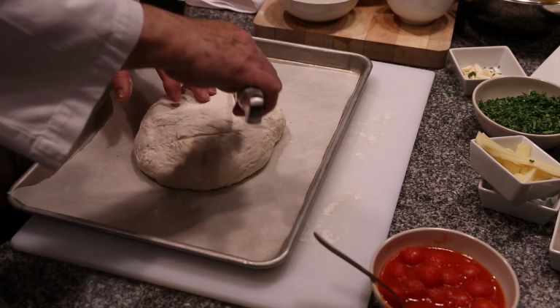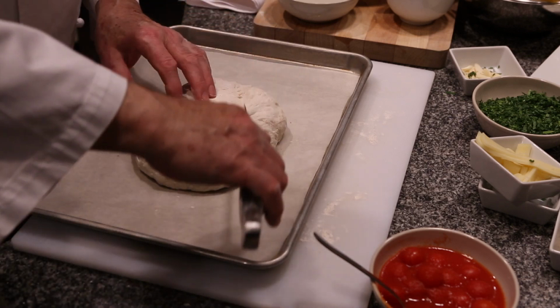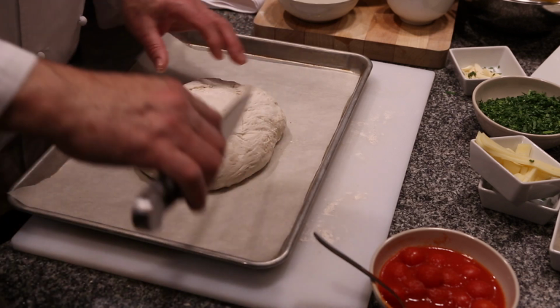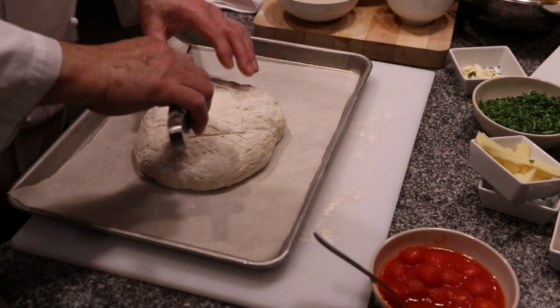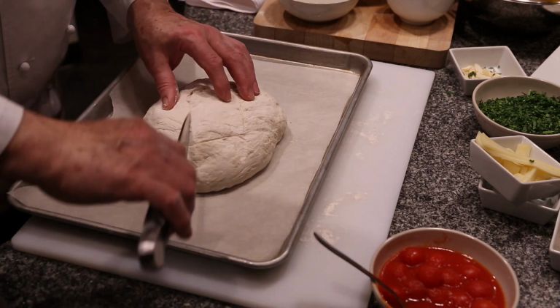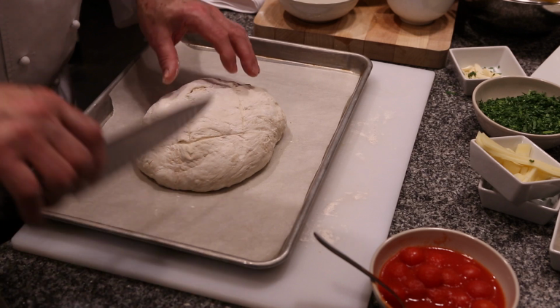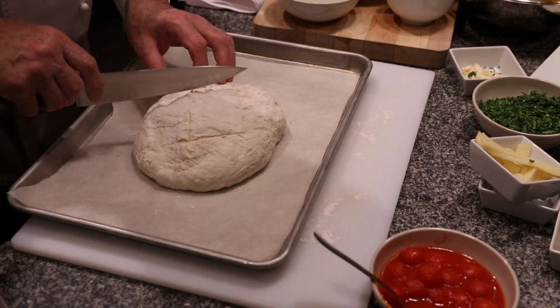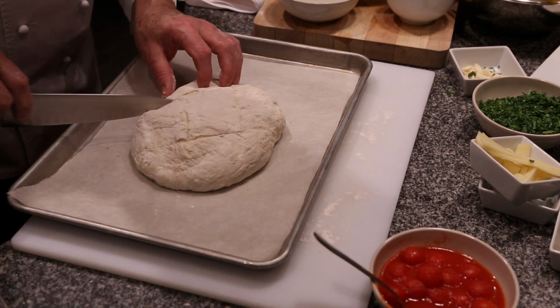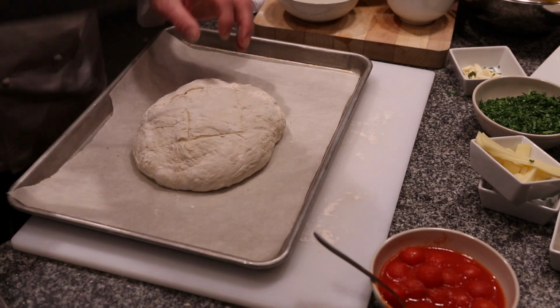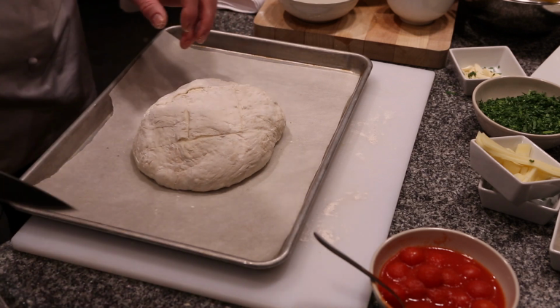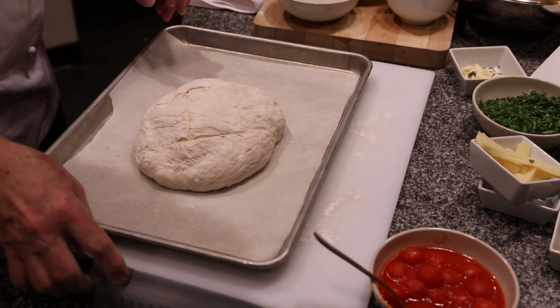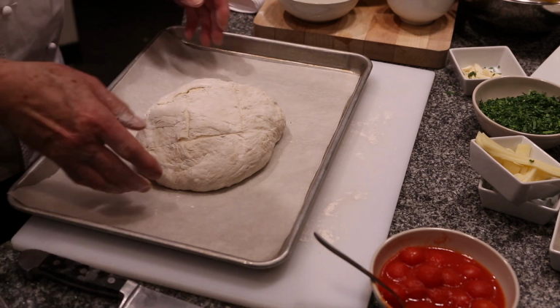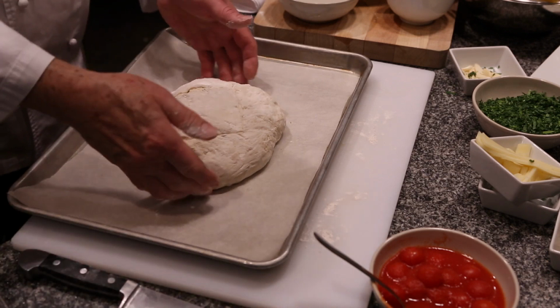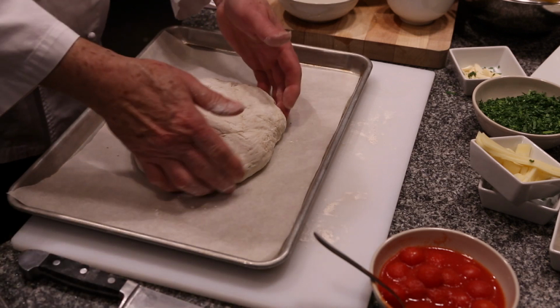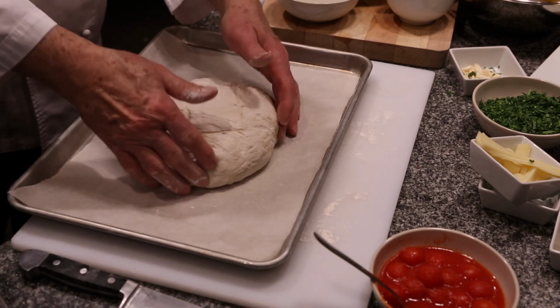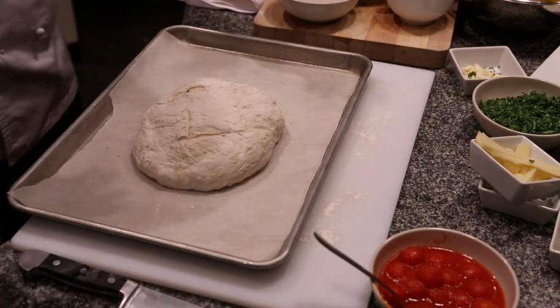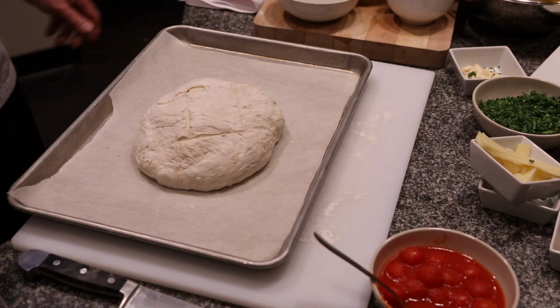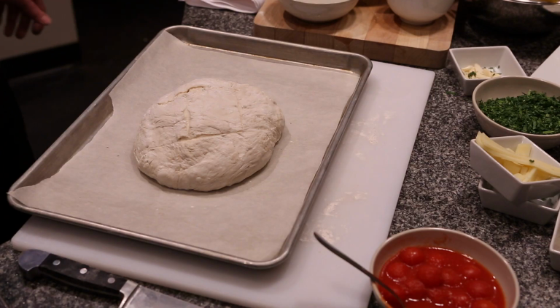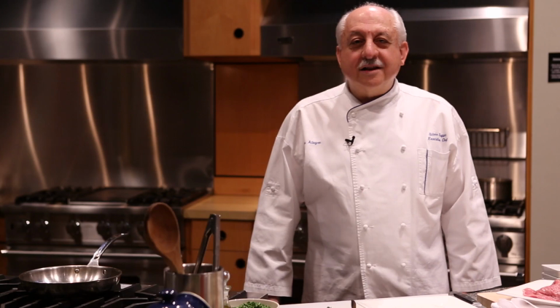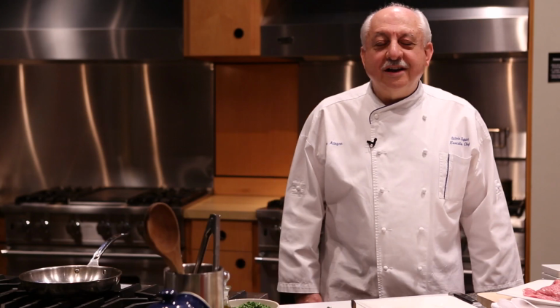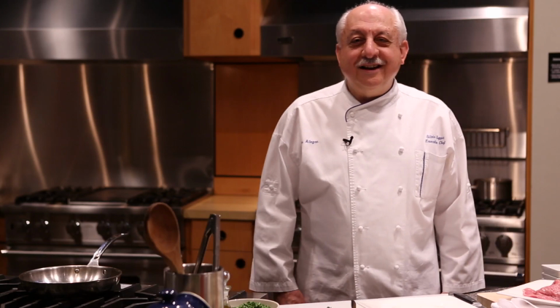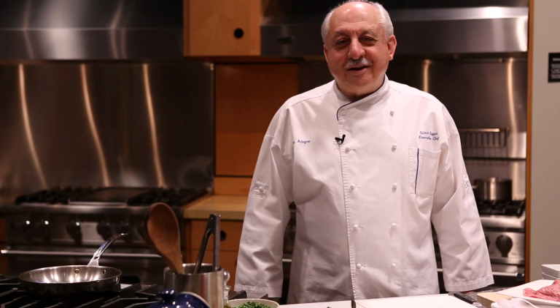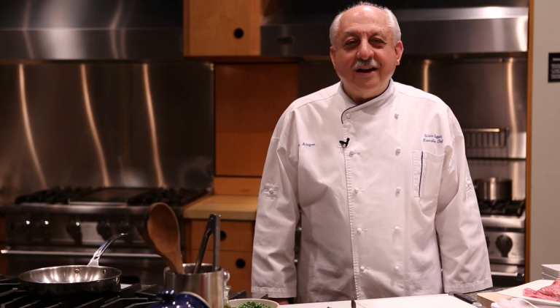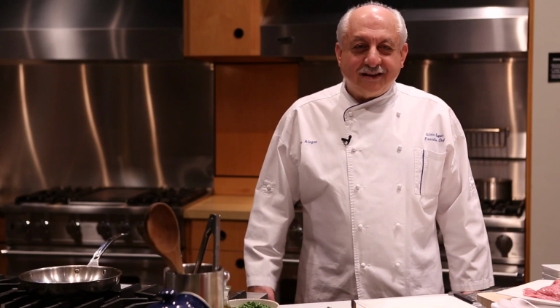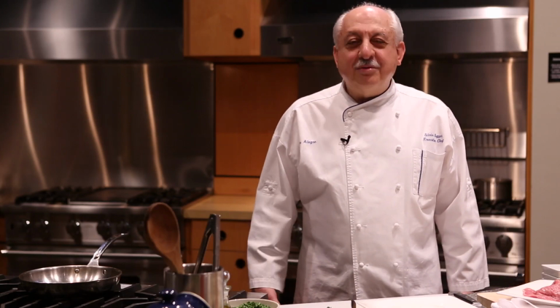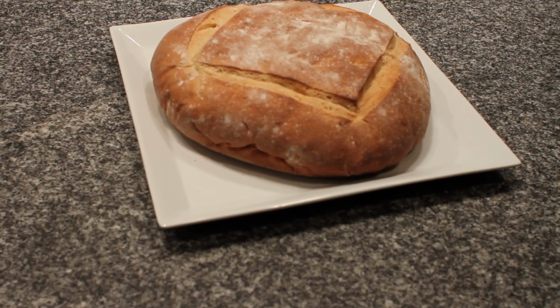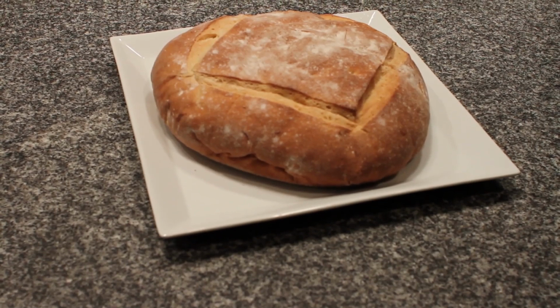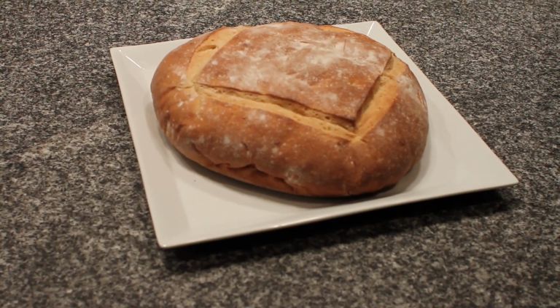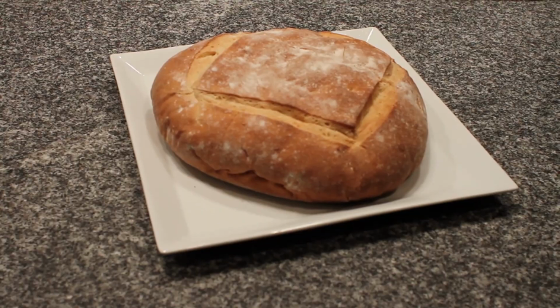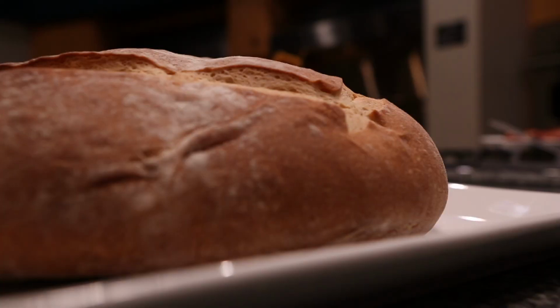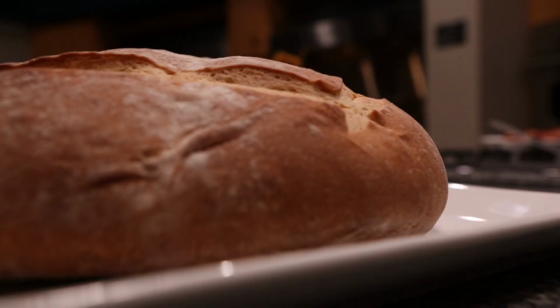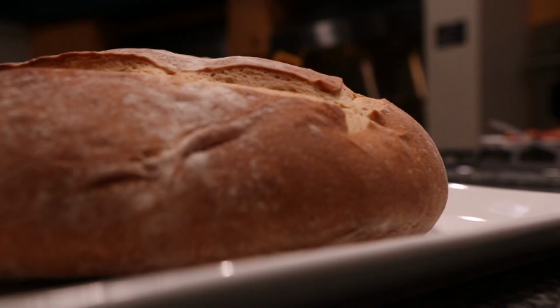When you take it out, check it, and if it's not done, just let it stay a little bit more — but around 30 to 35 minutes it should be ready. As we say in Italy, a table without bread is like a day without the sun.